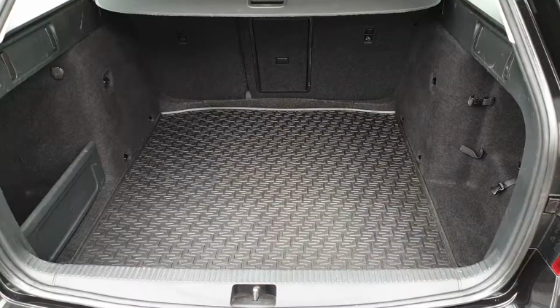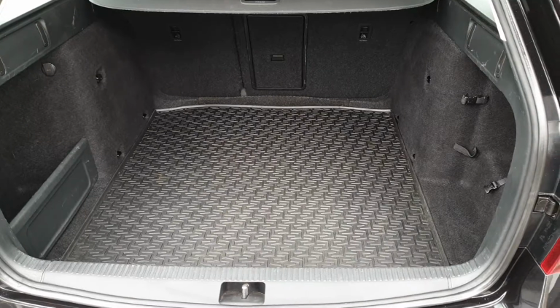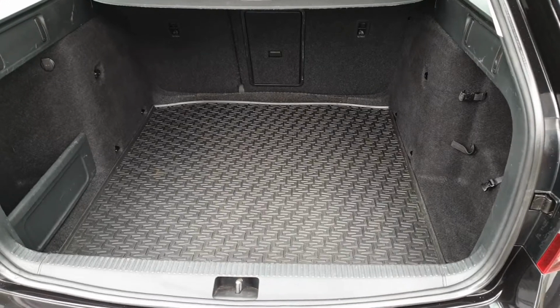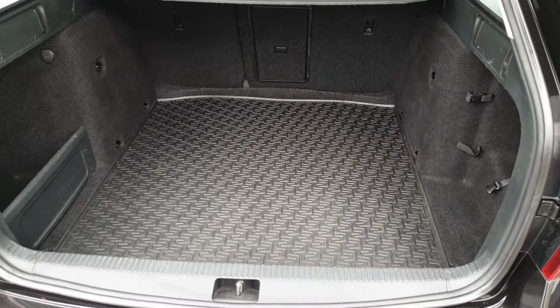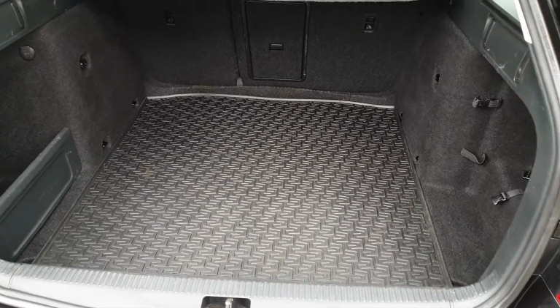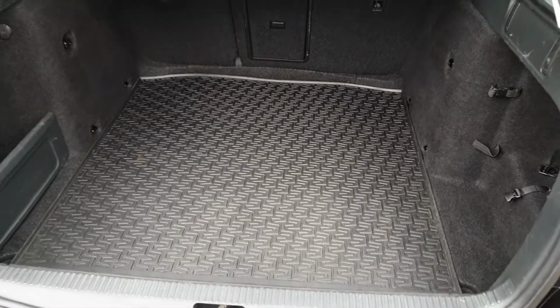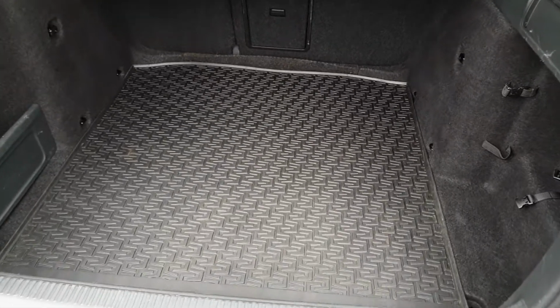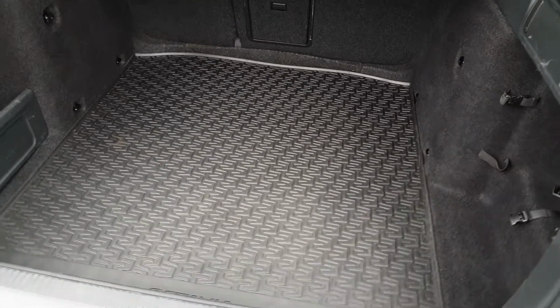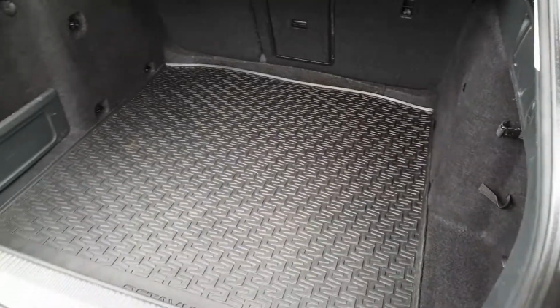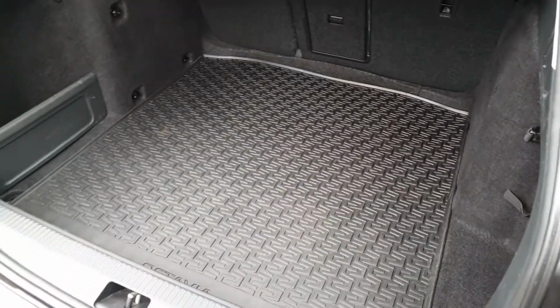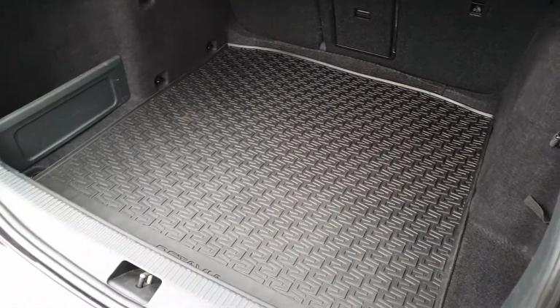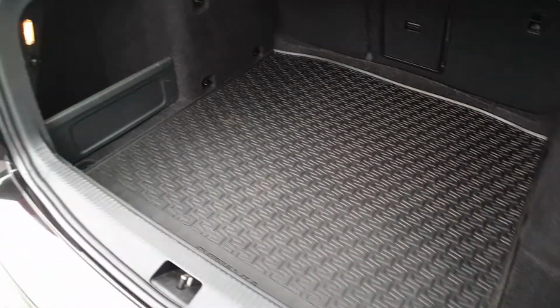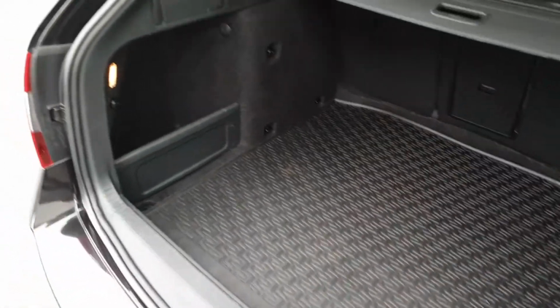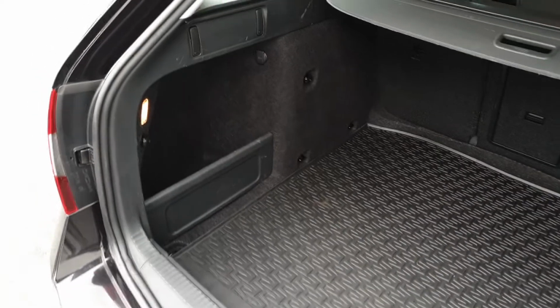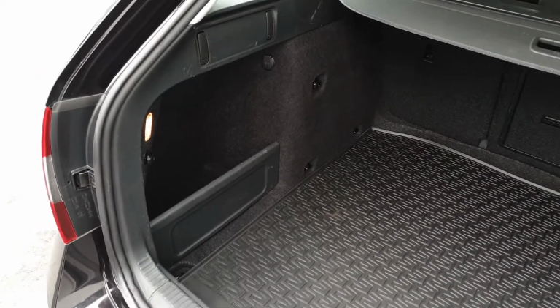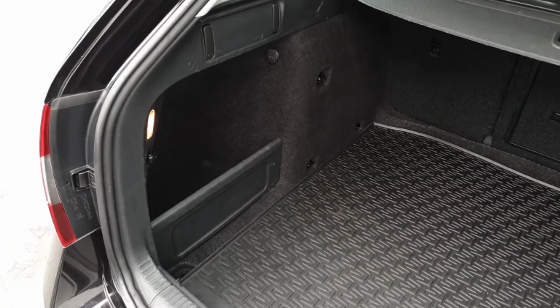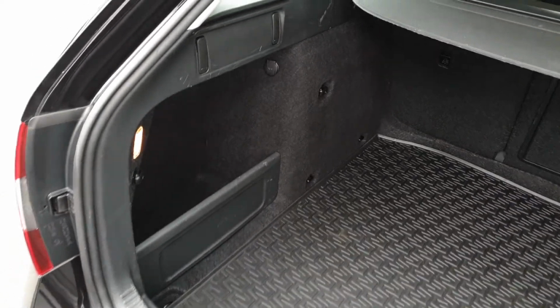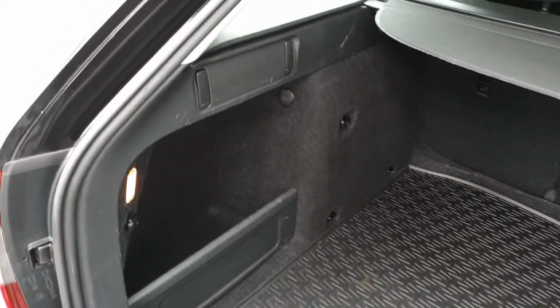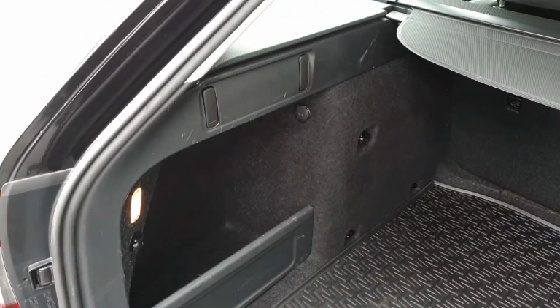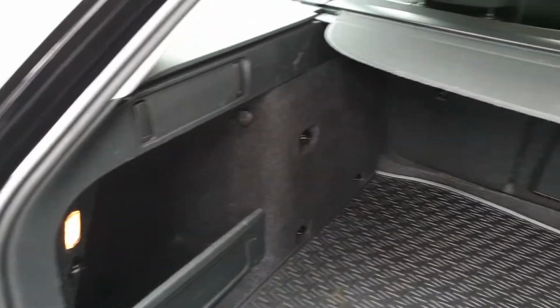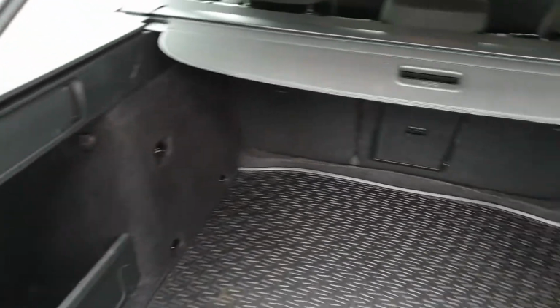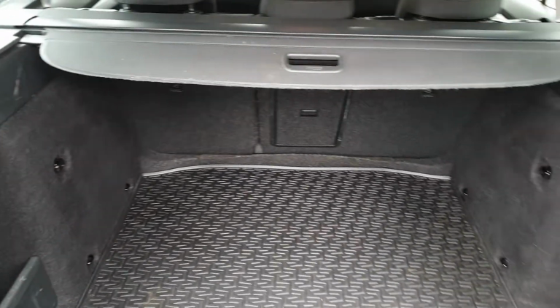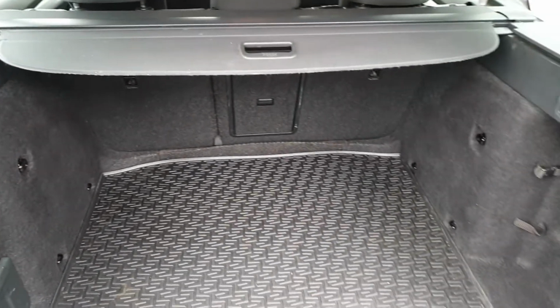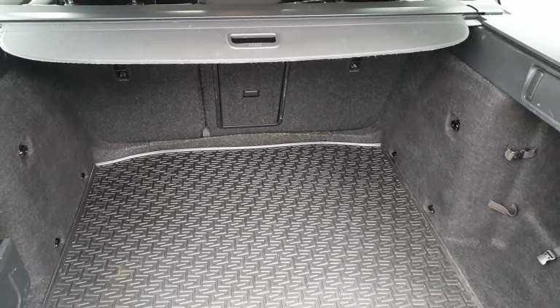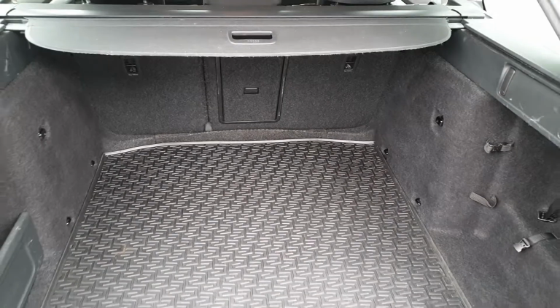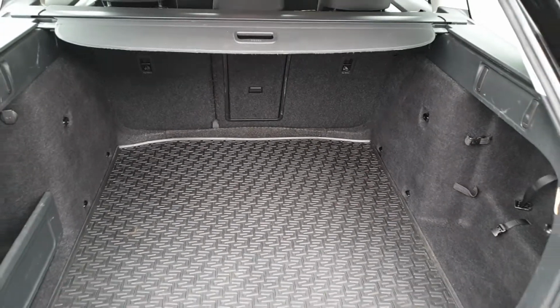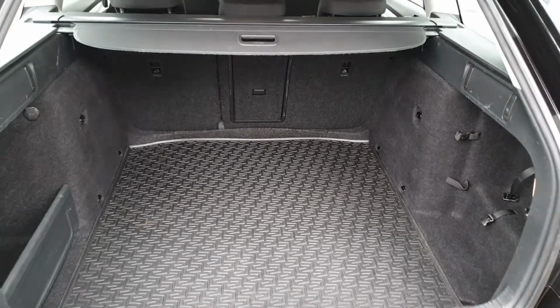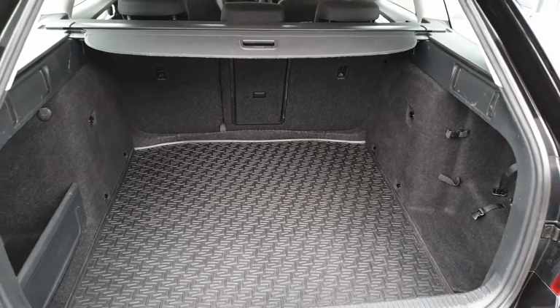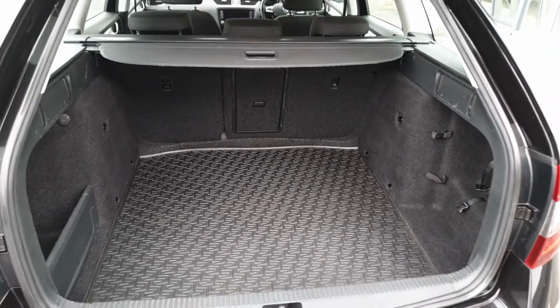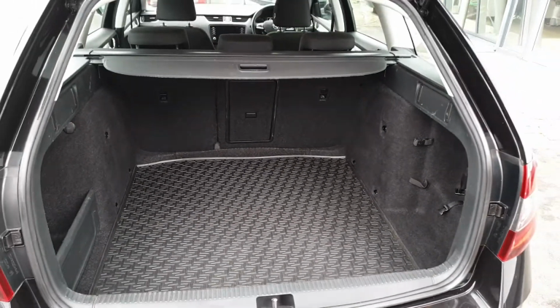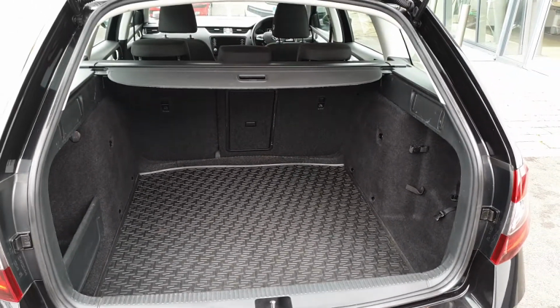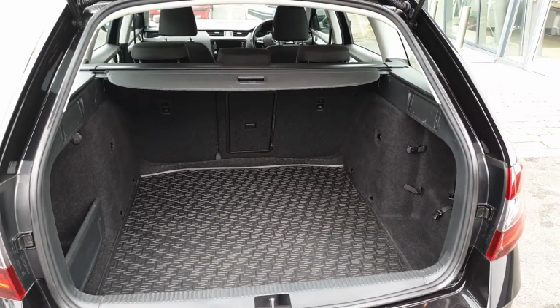The Octavia Combi is the biggest in its class. This car has a removable rubber boot mat, storage pockets on the side, shopping bag hooks, a full-size spare wheel underneath the floor, and the seats can also be folded in a 60-40 split.